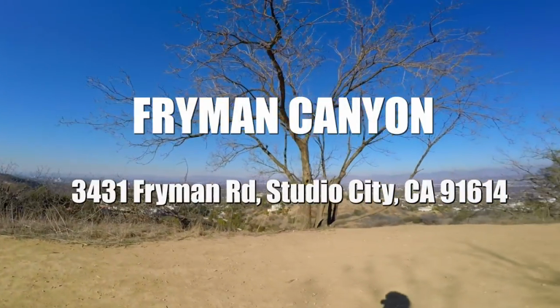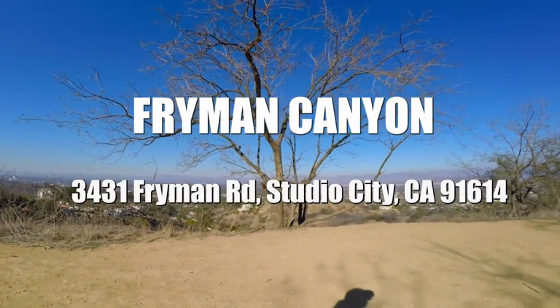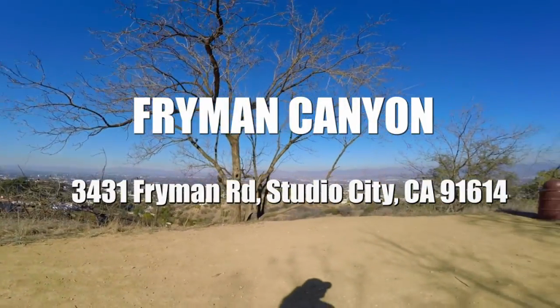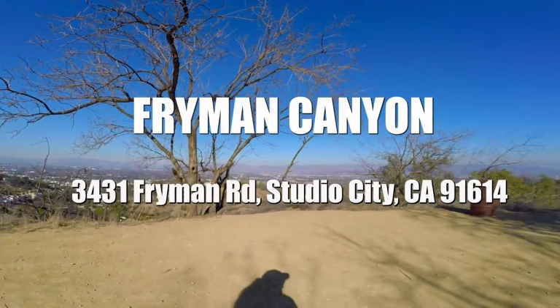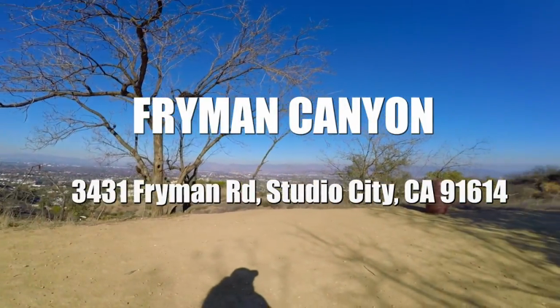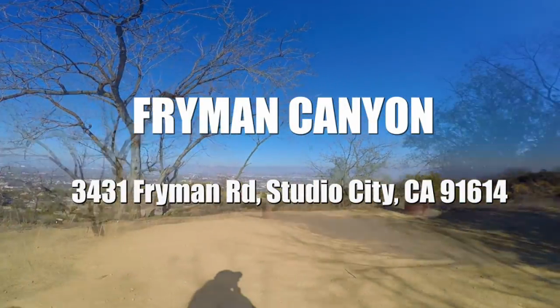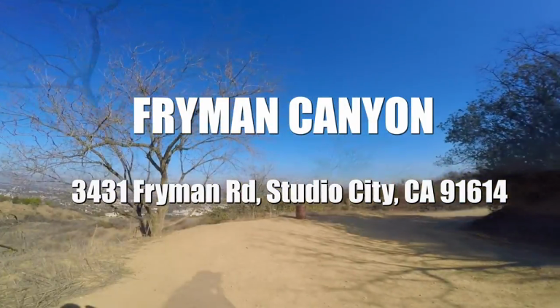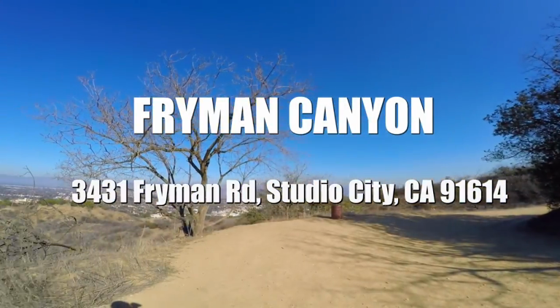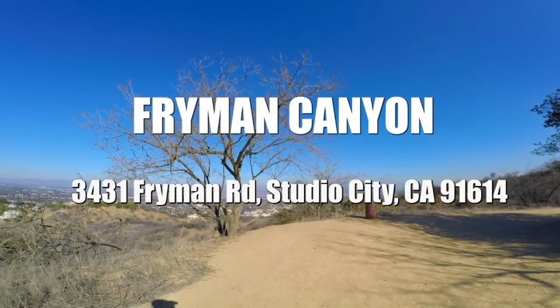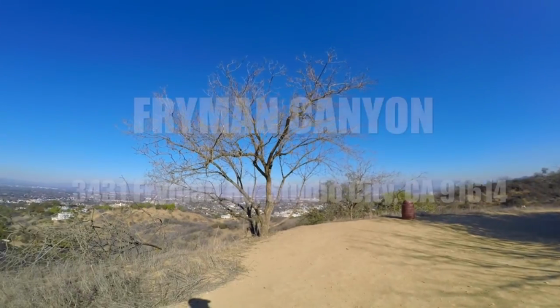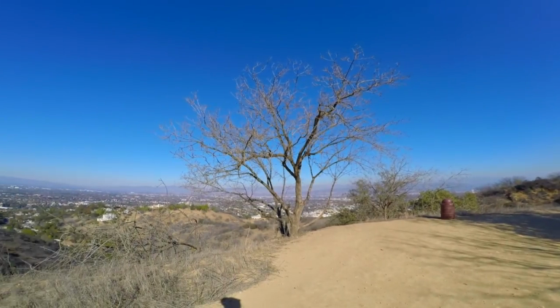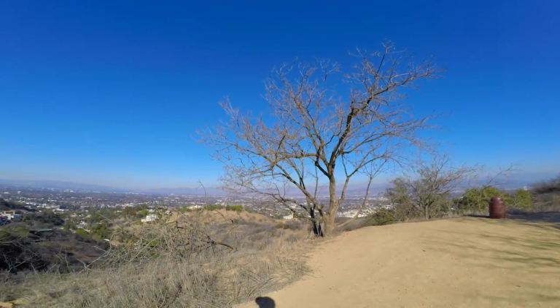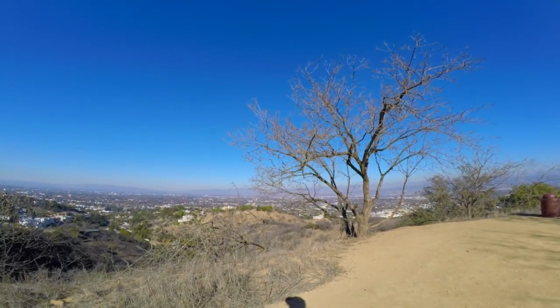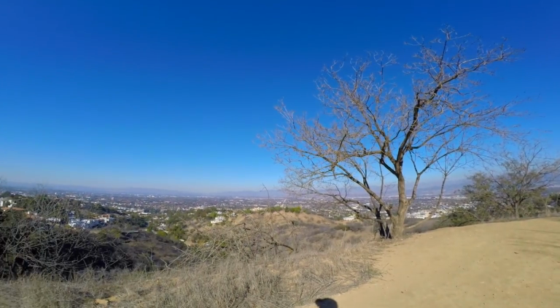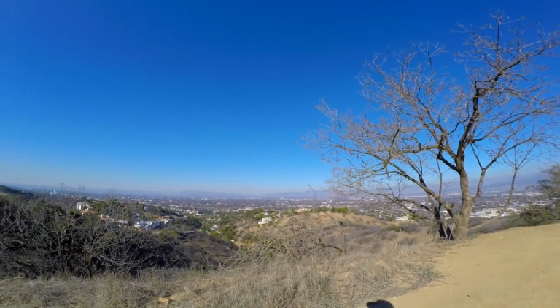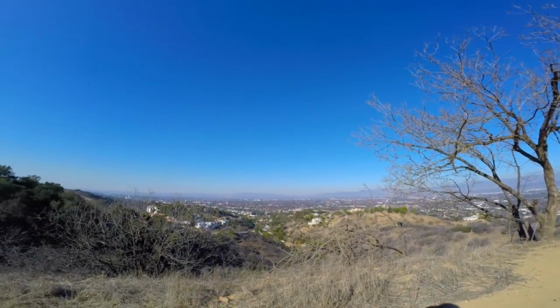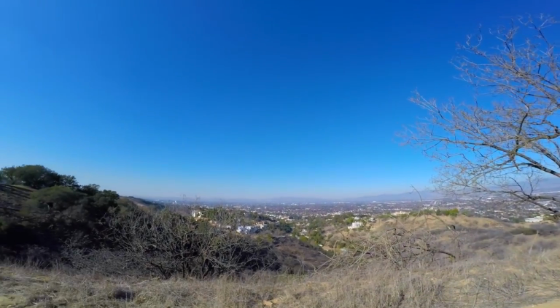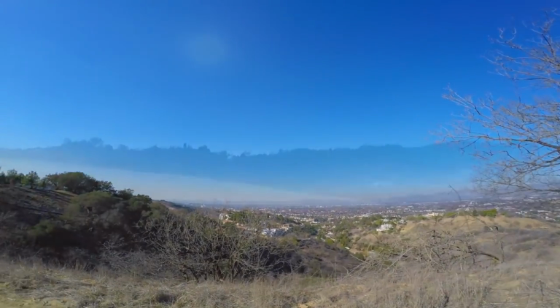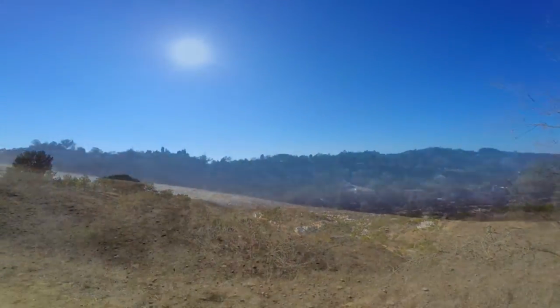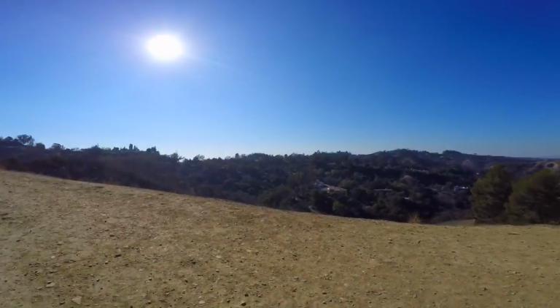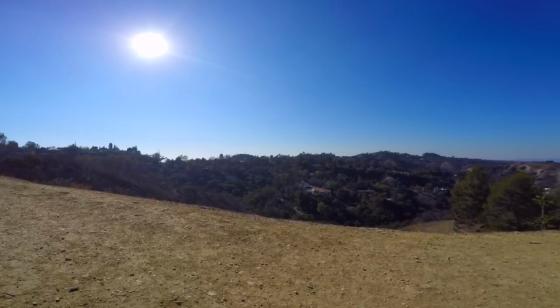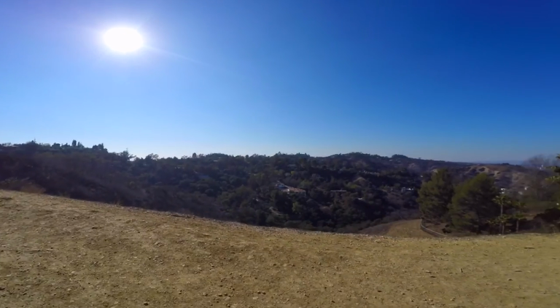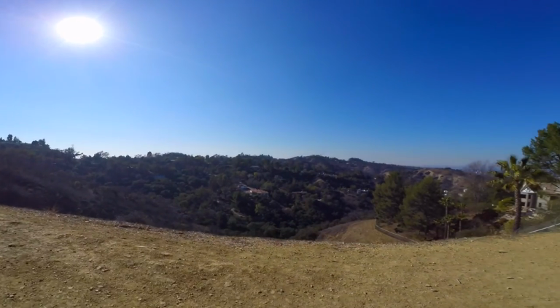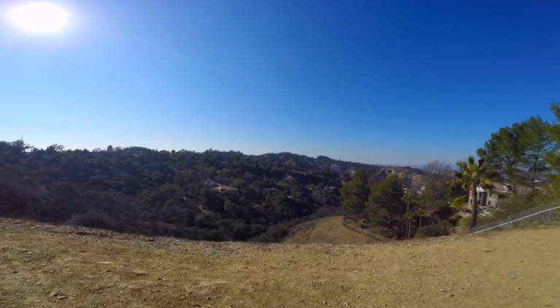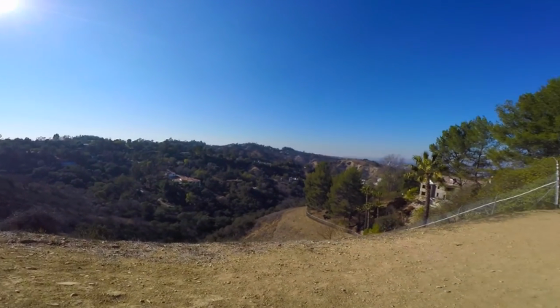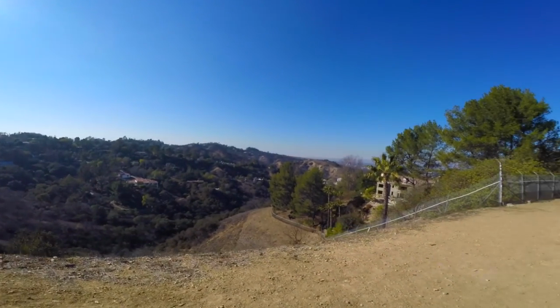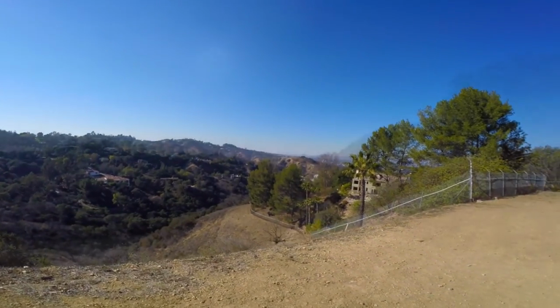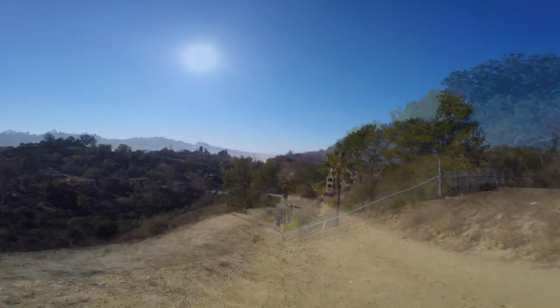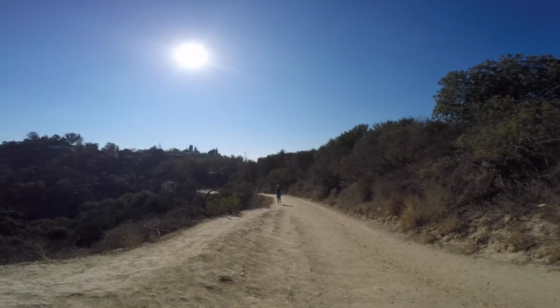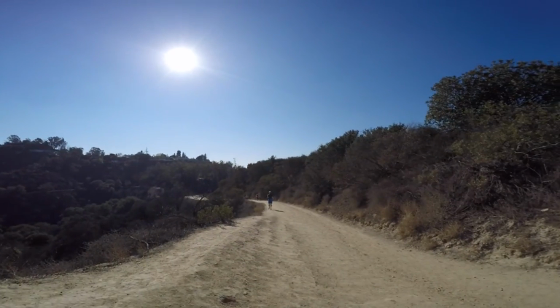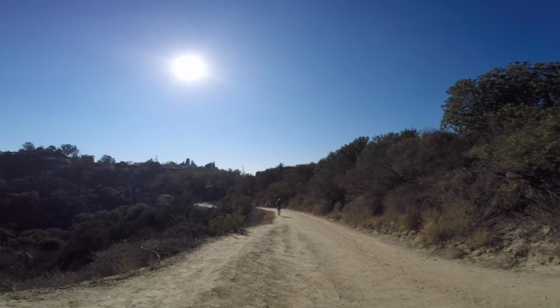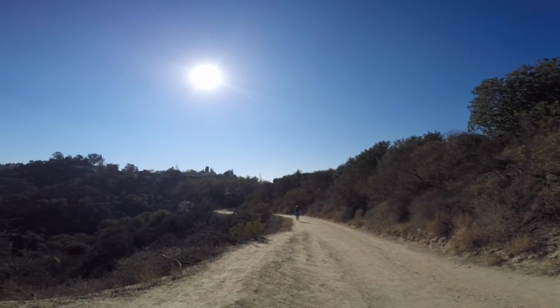If you're looking for a fun hike that's not too difficult, this is a great choice. It's a three-mile loop located in the heart of Studio City. Throughout the hike you get some beautiful views of the valley all the way to downtown LA.